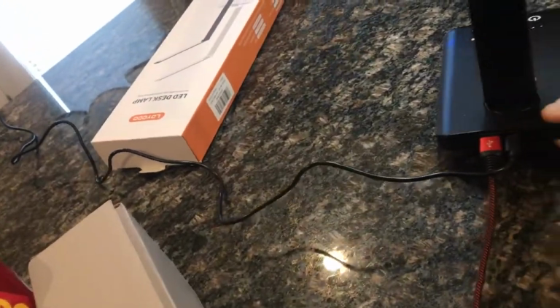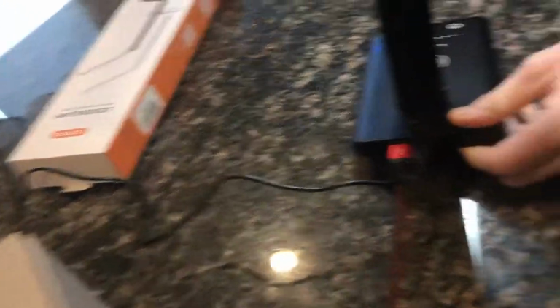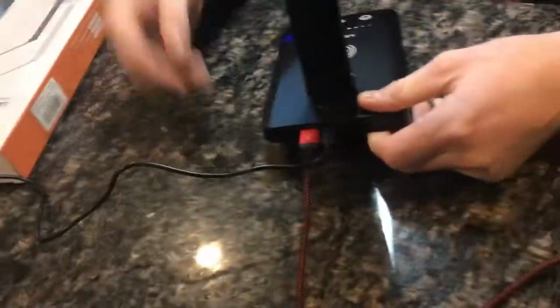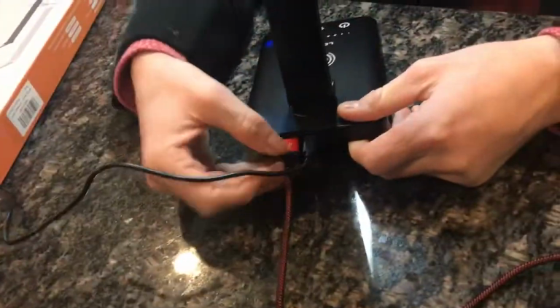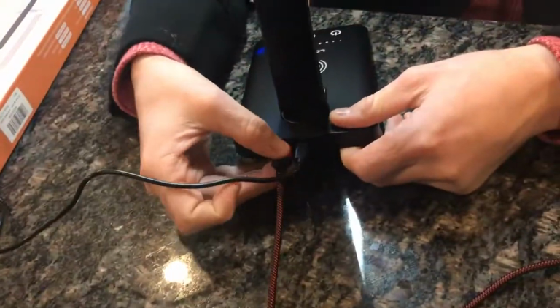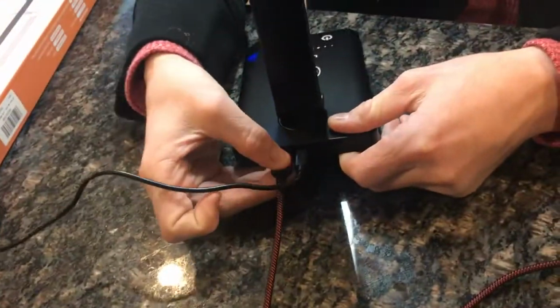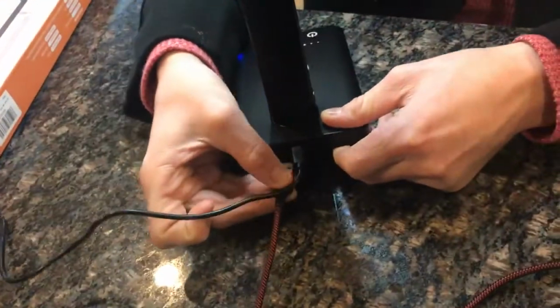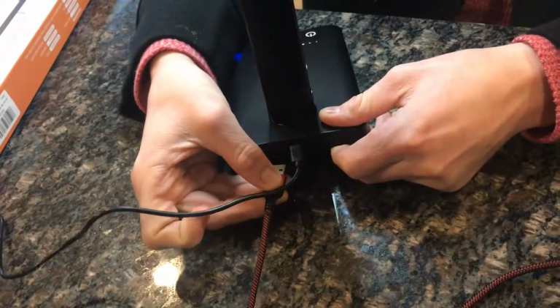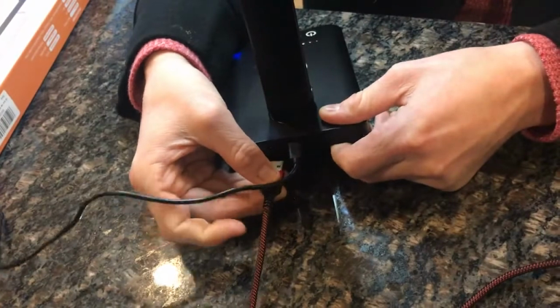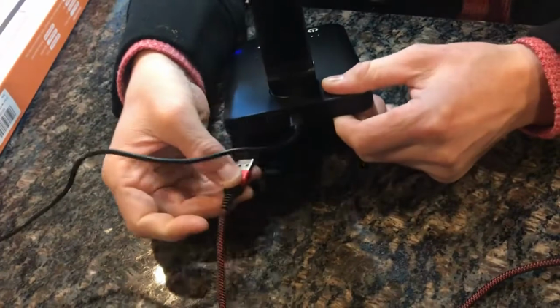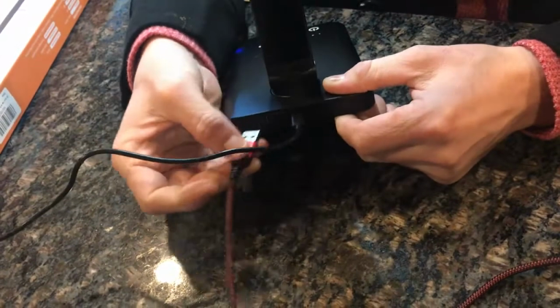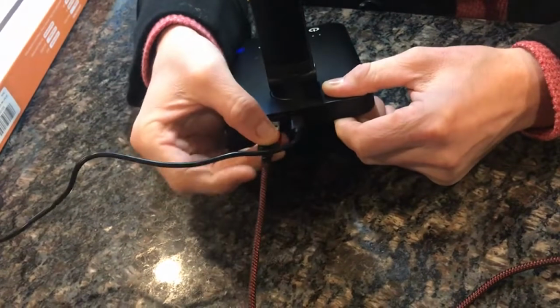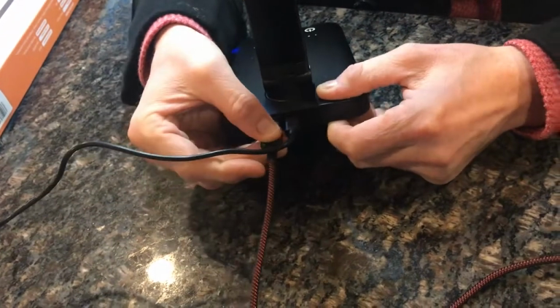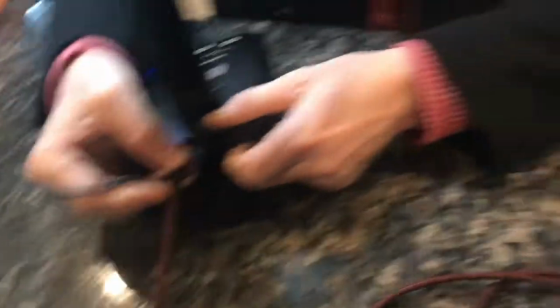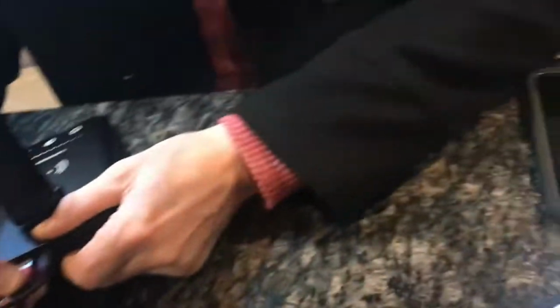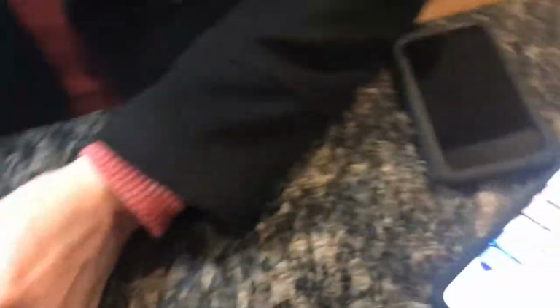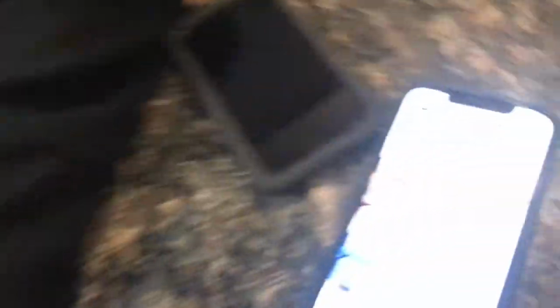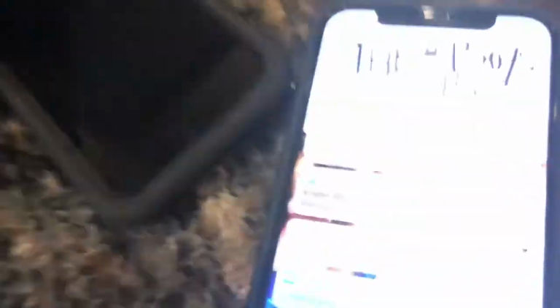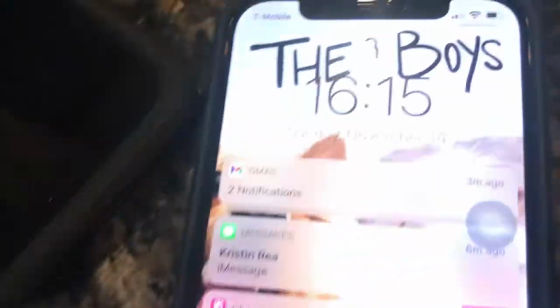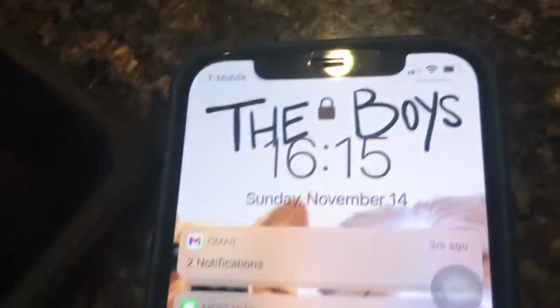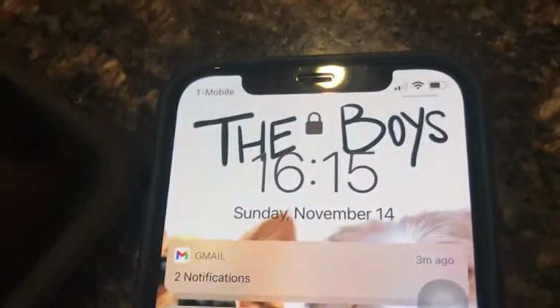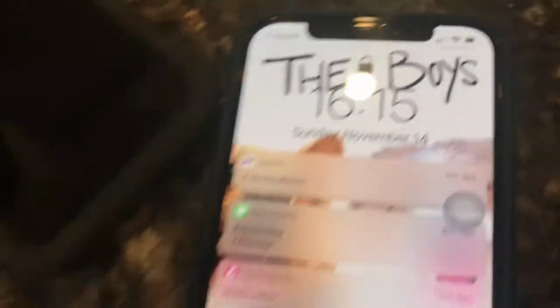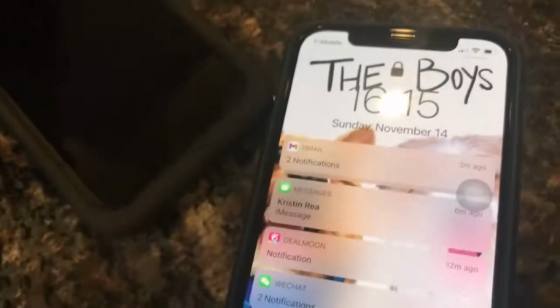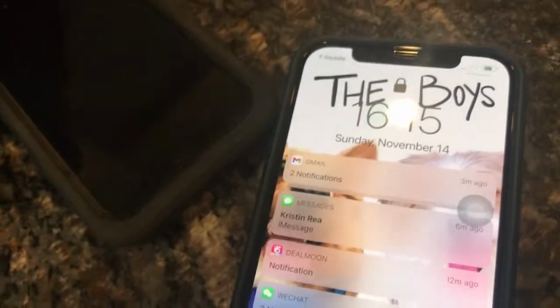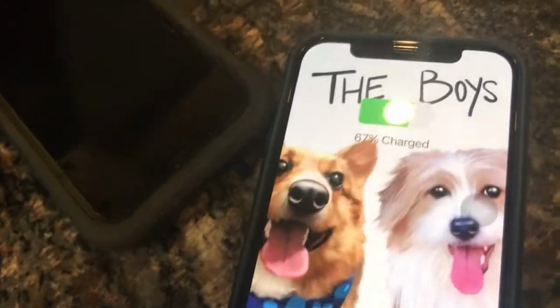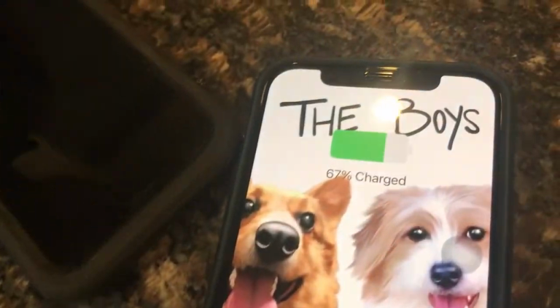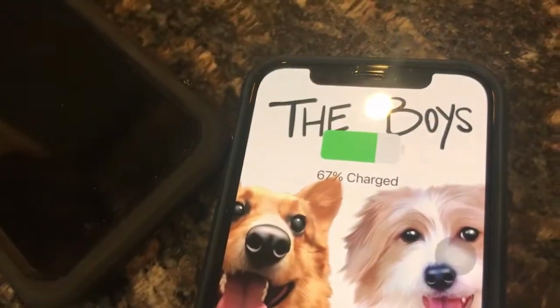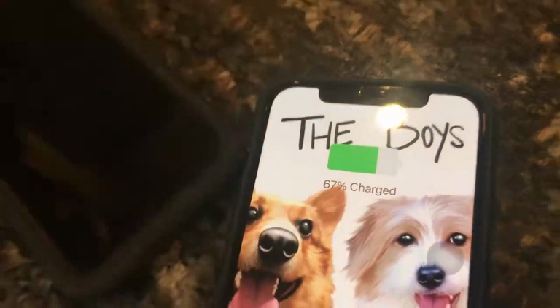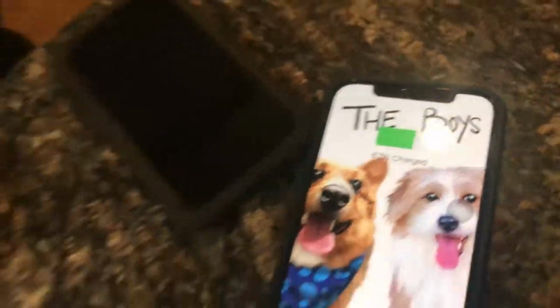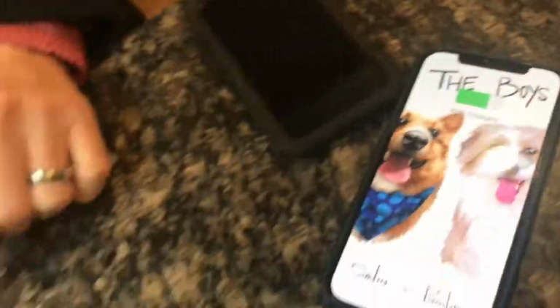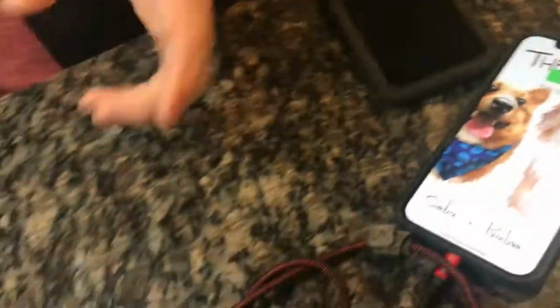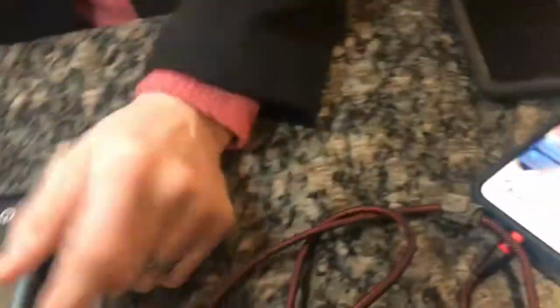And then you actually have a USB port that you can access and plug in a separate phone — boom, plug it in. Now it's charging my wife's phone.